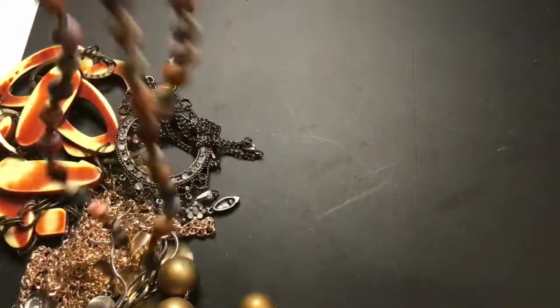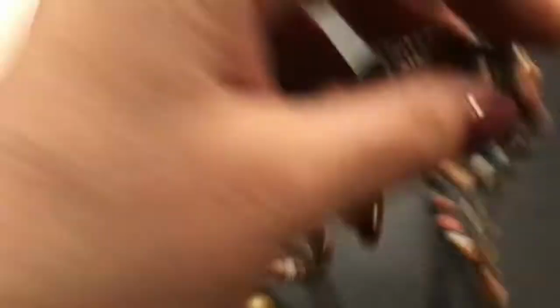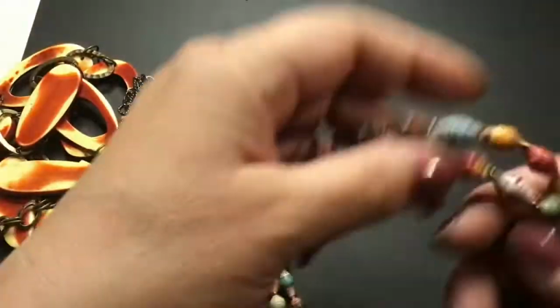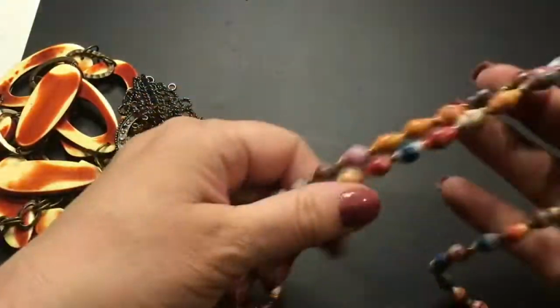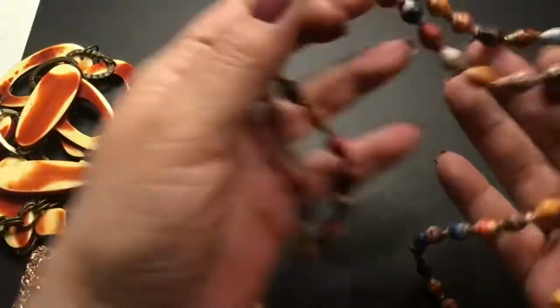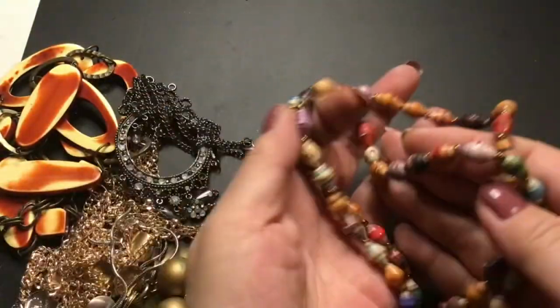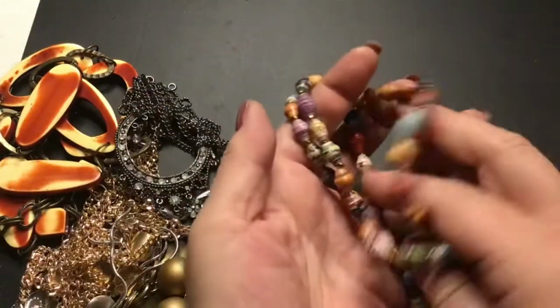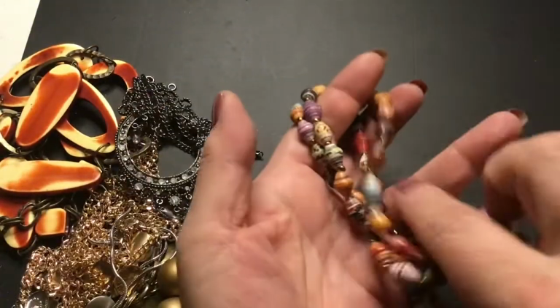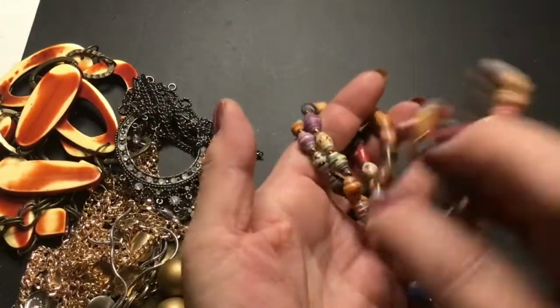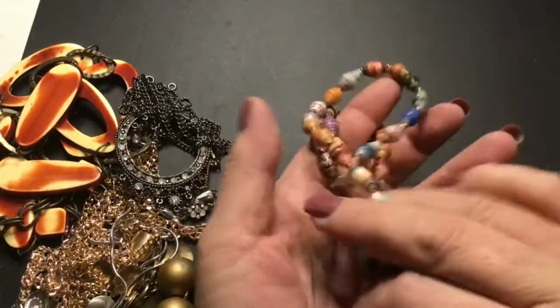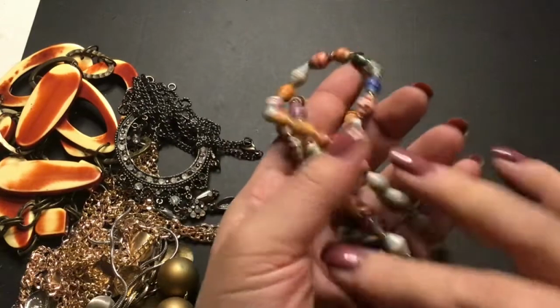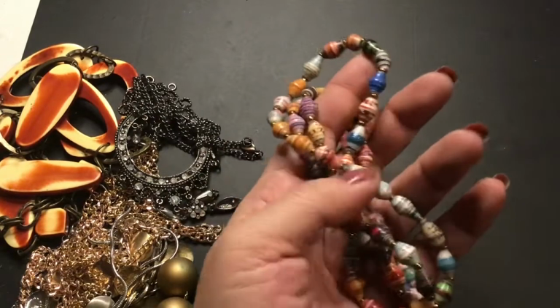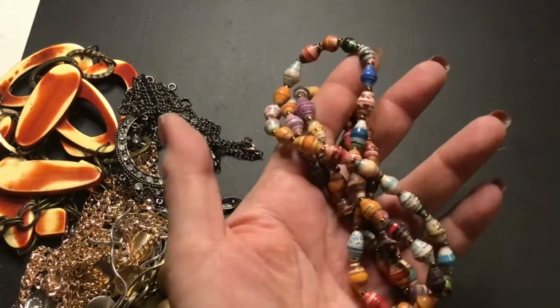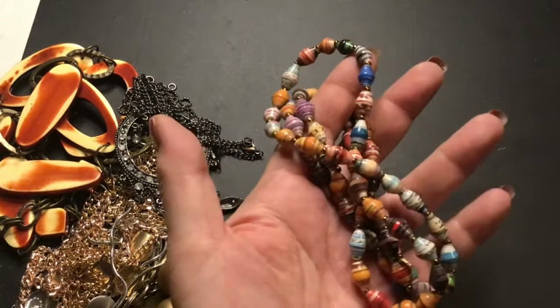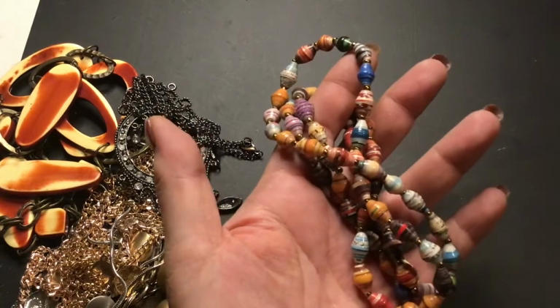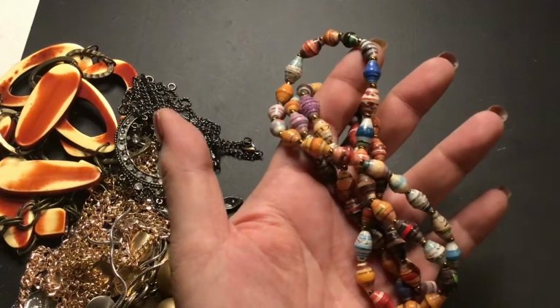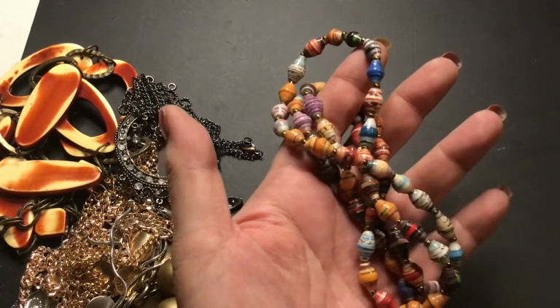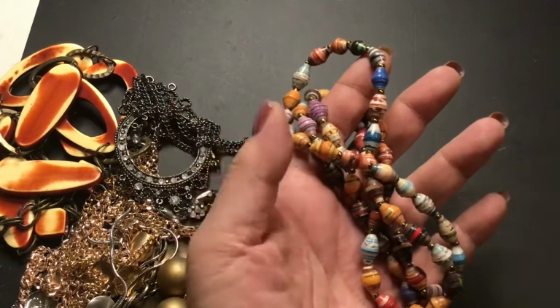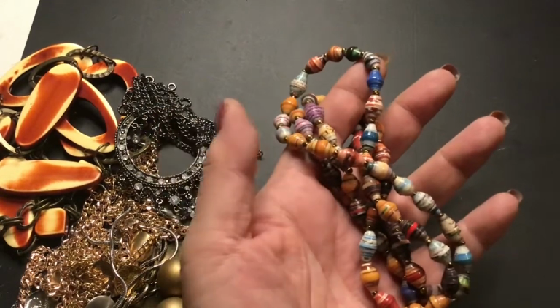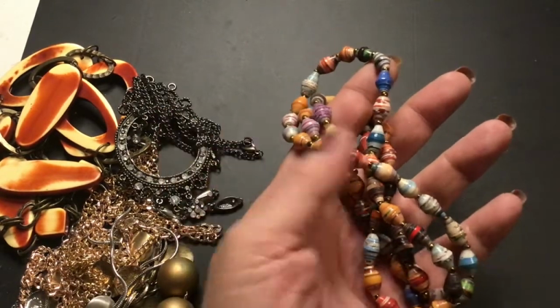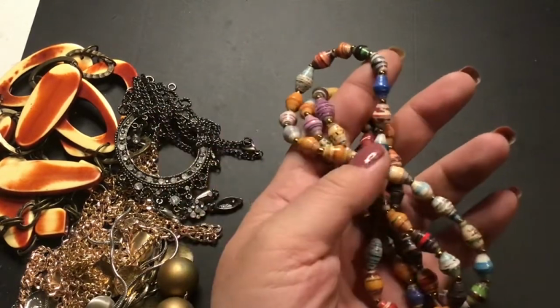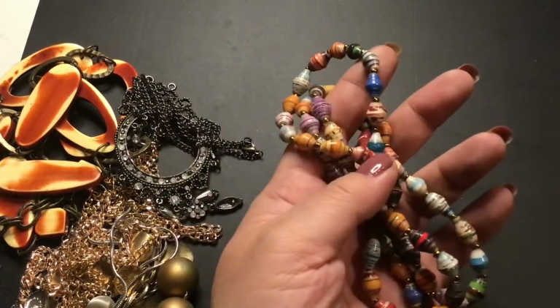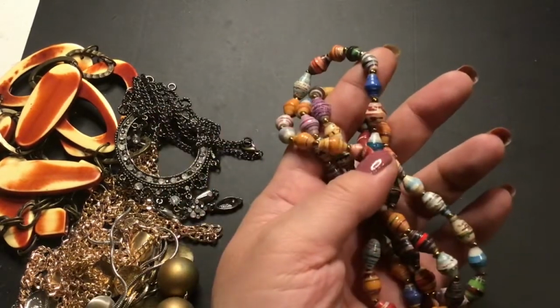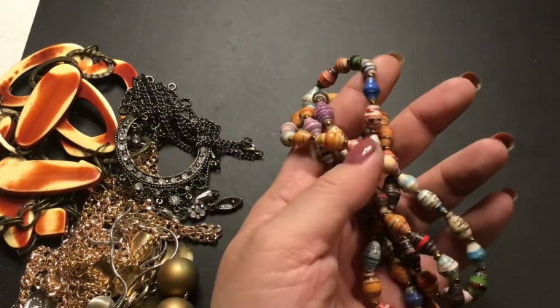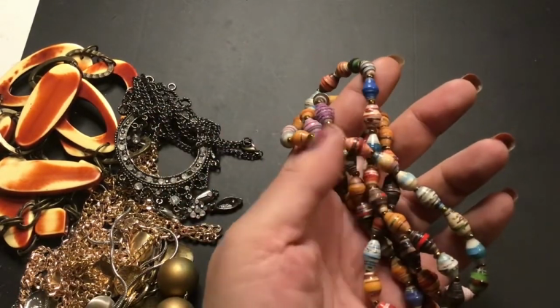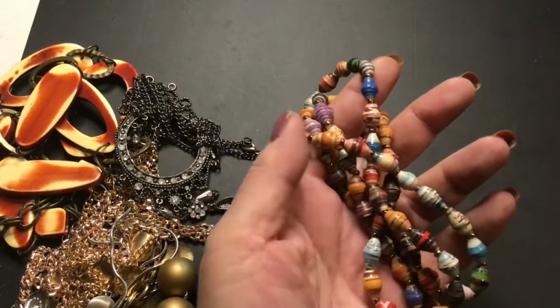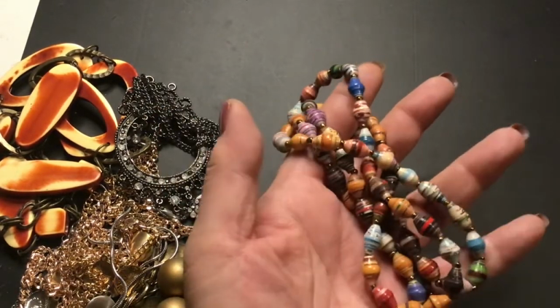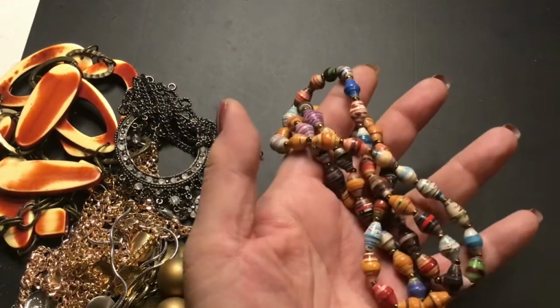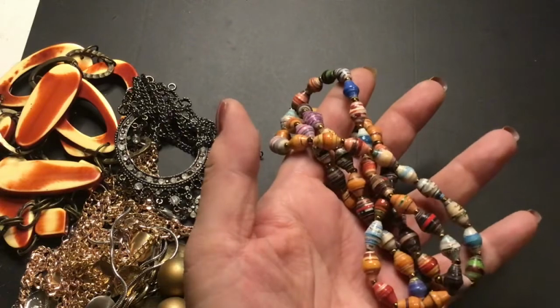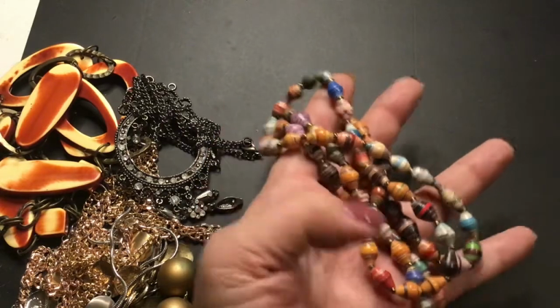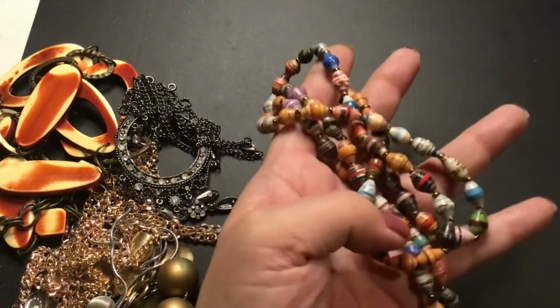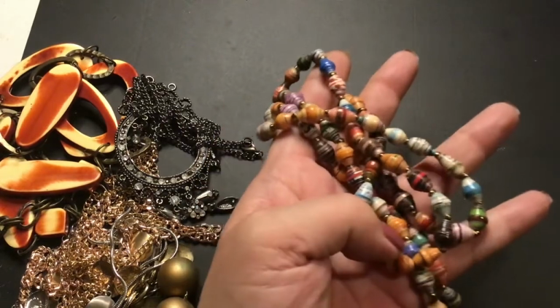Paper beads — I like paper beads. It's a lot of work. I tried making some. I didn't put shellac on them like these, but it's not easy.